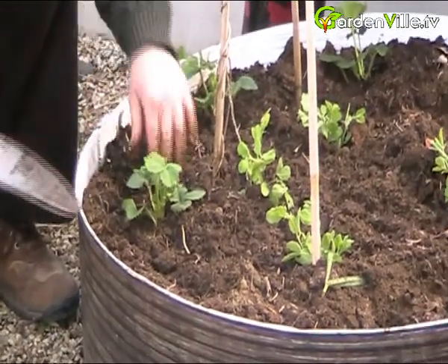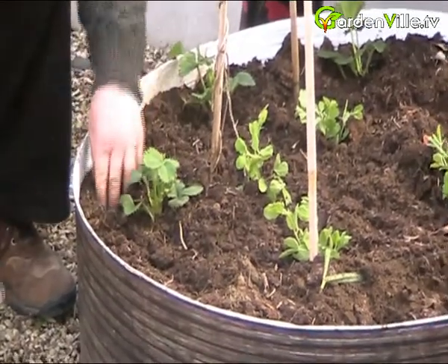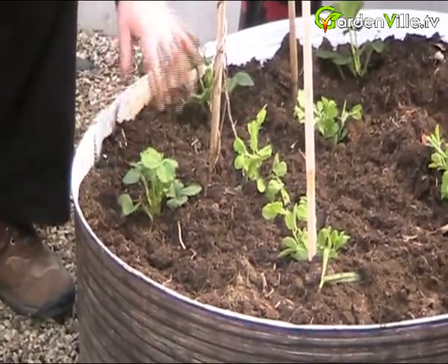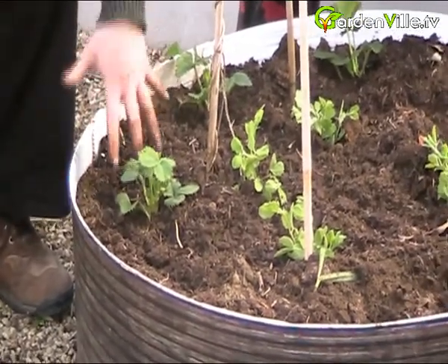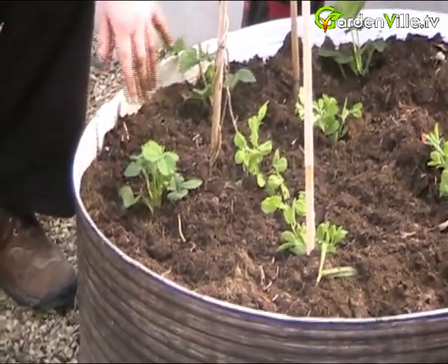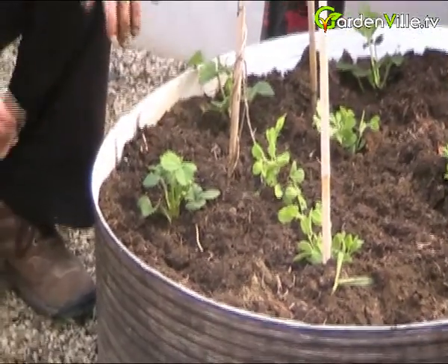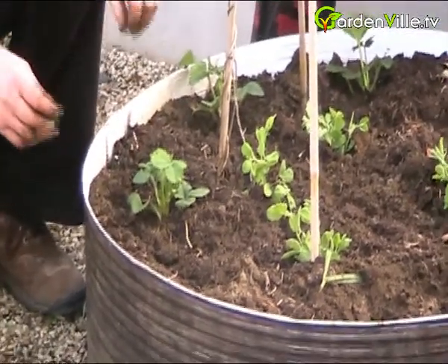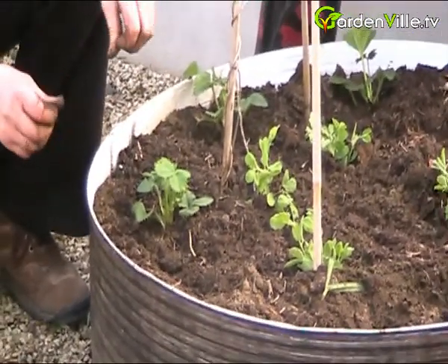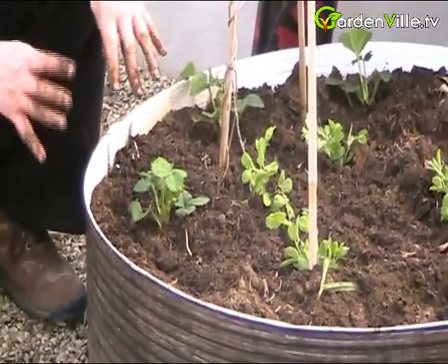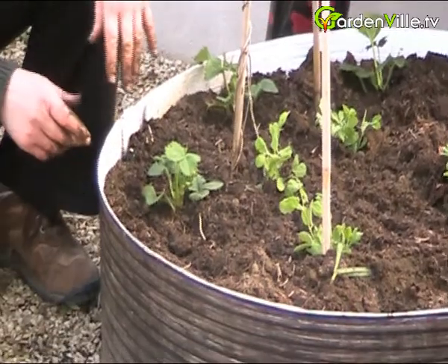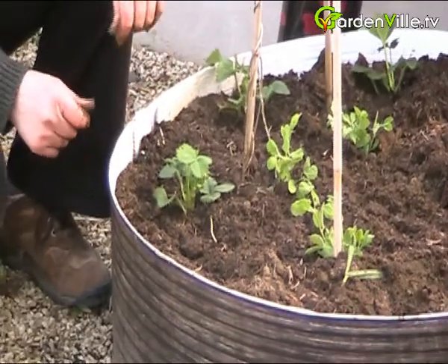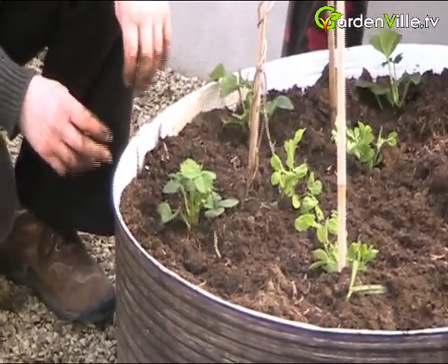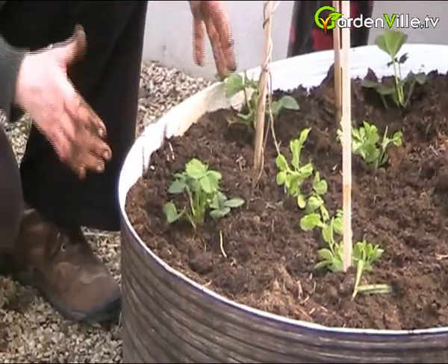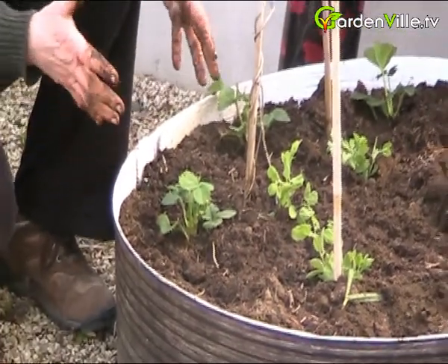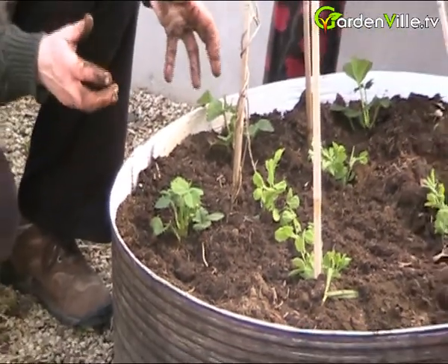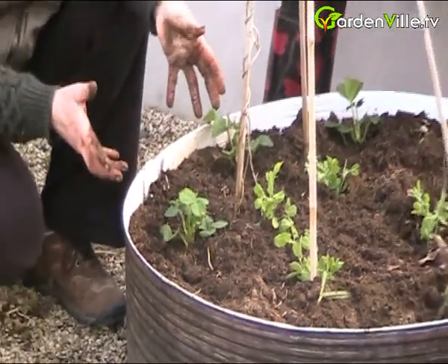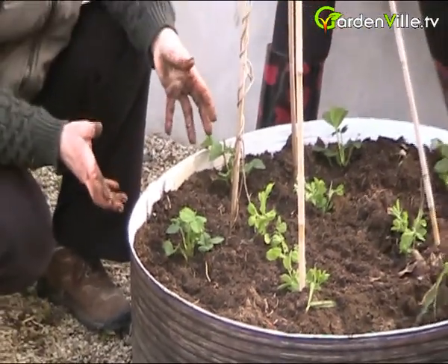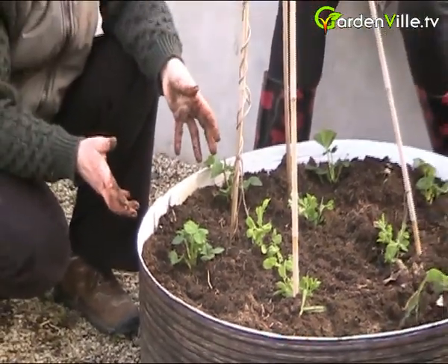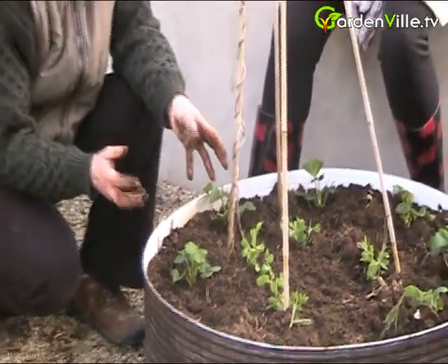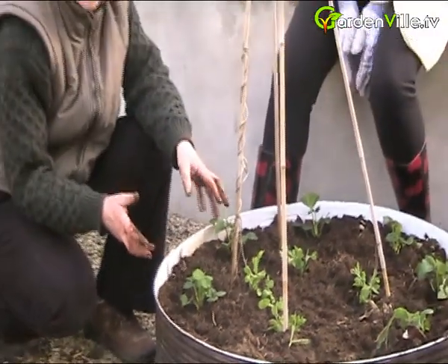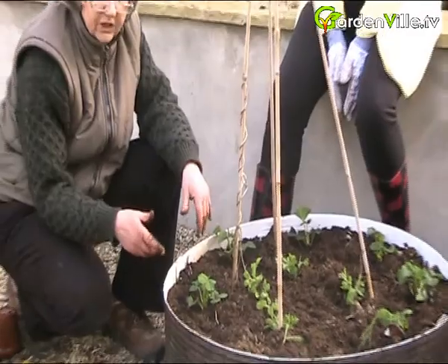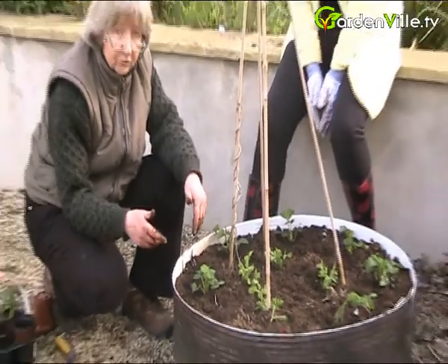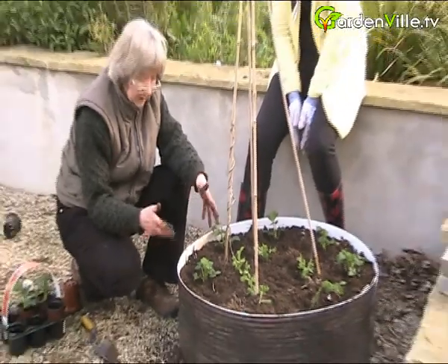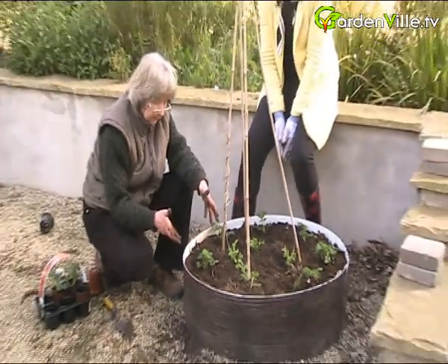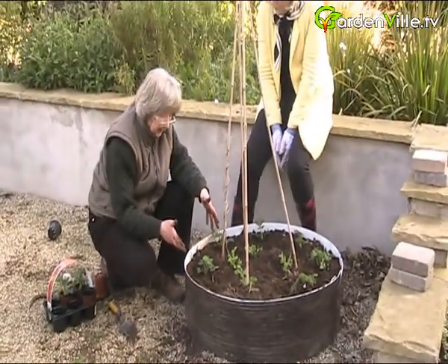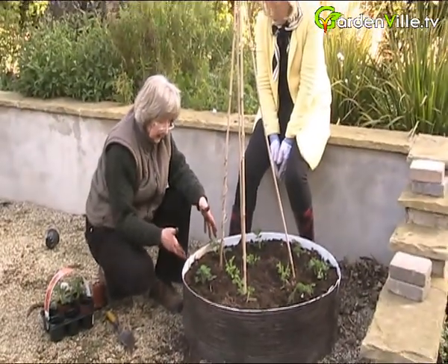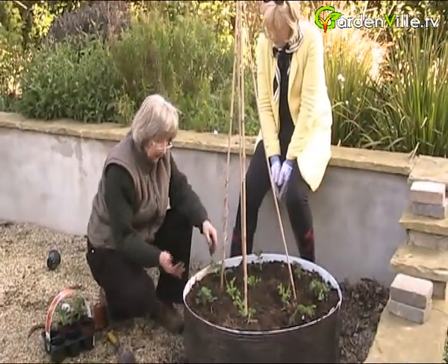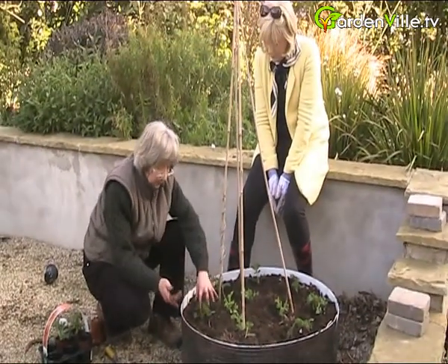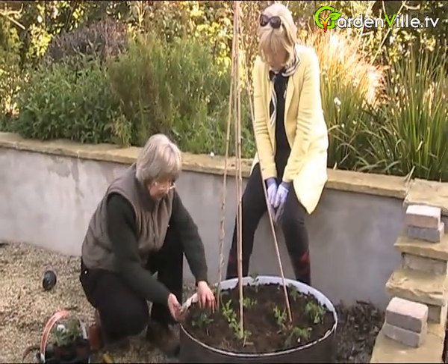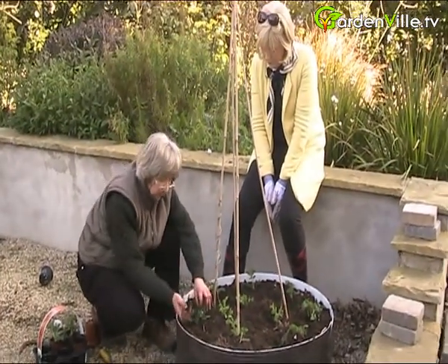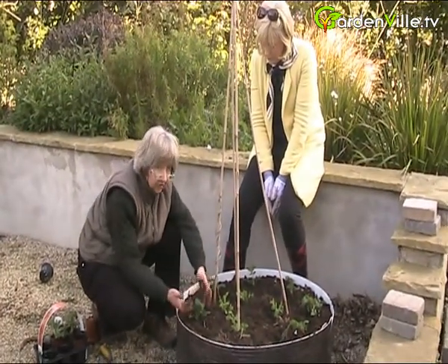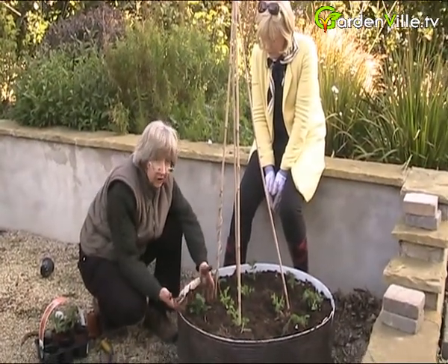You plant them about this far apart - they don't need to be over-fertilized, and you get about three years out of strawberries before you need to replenish them.